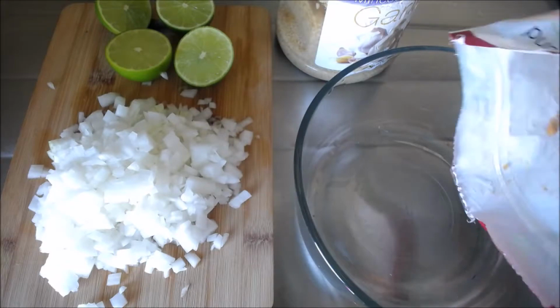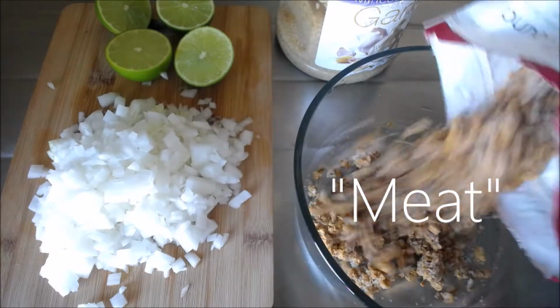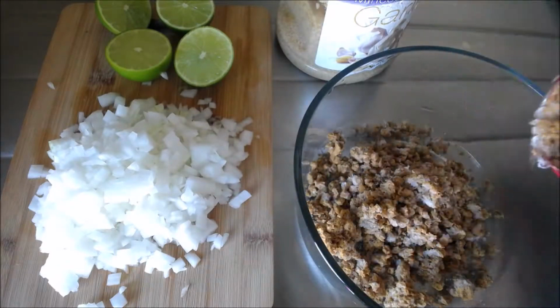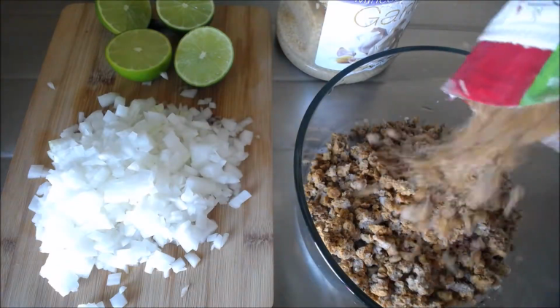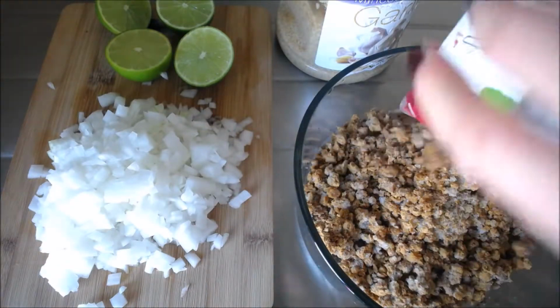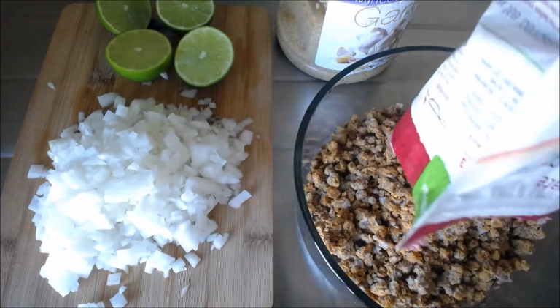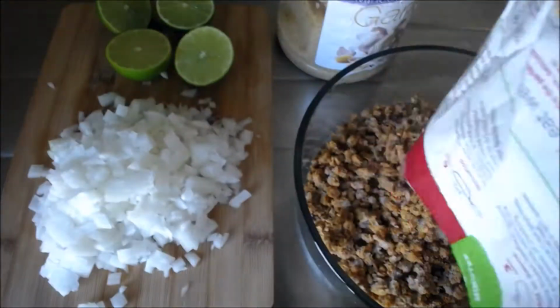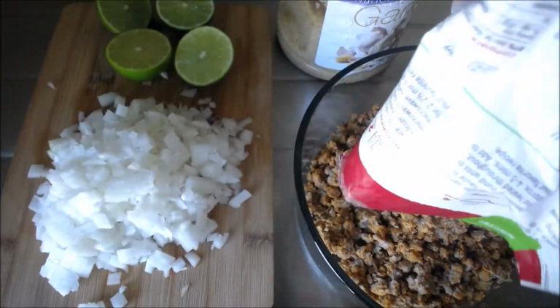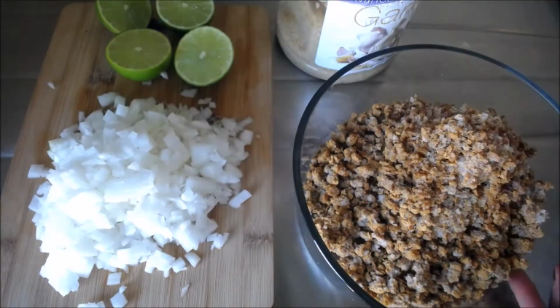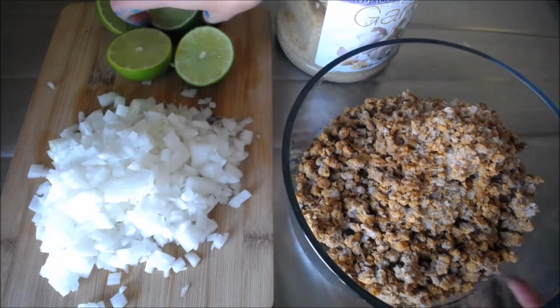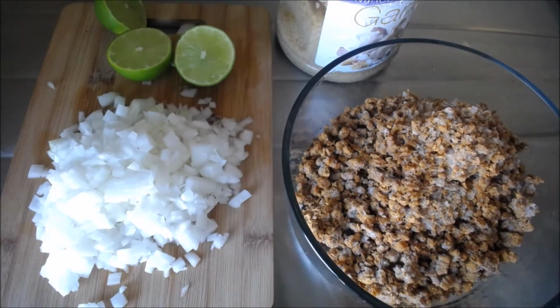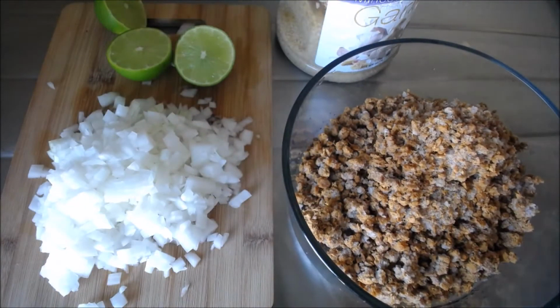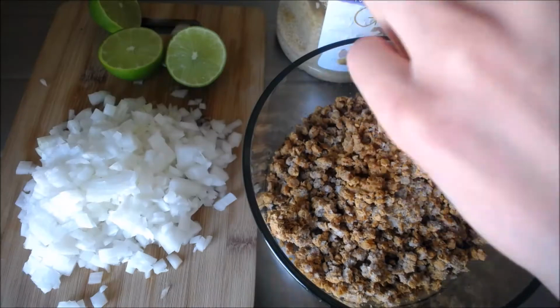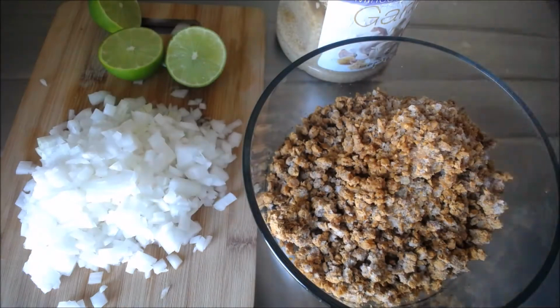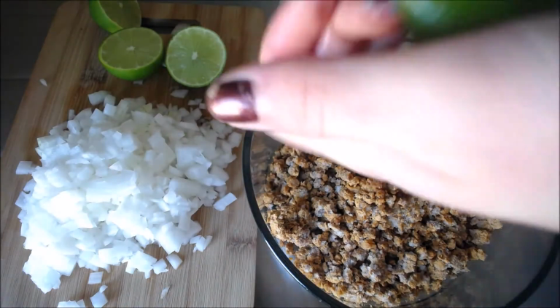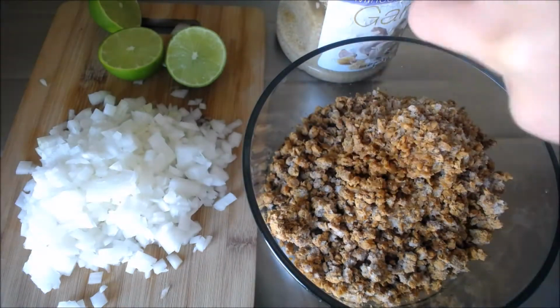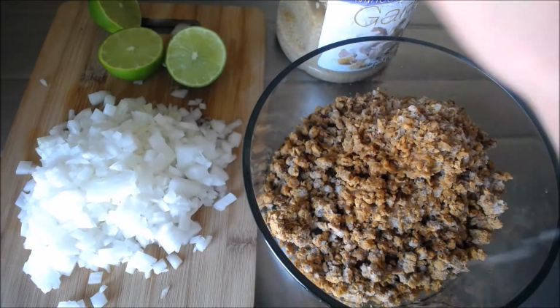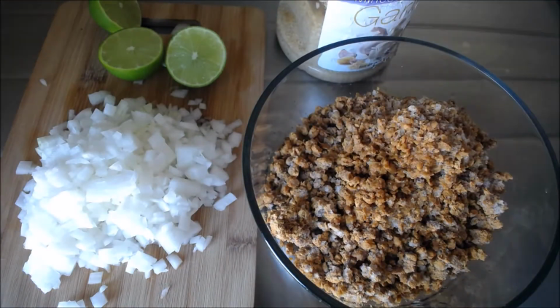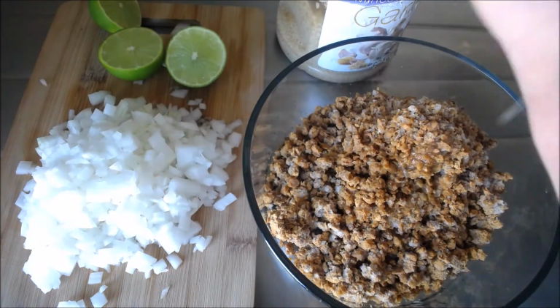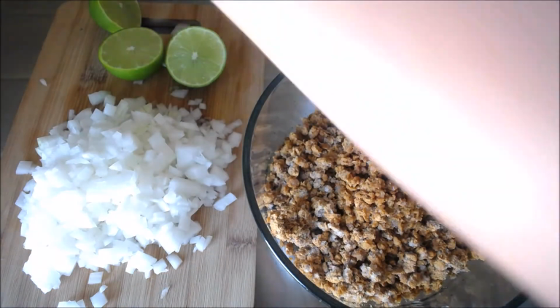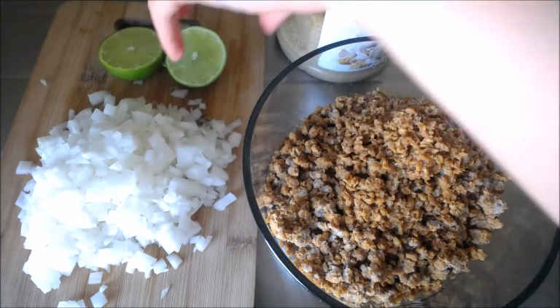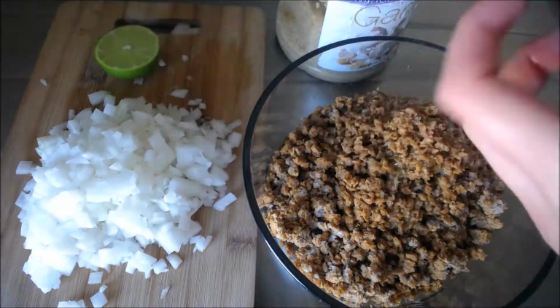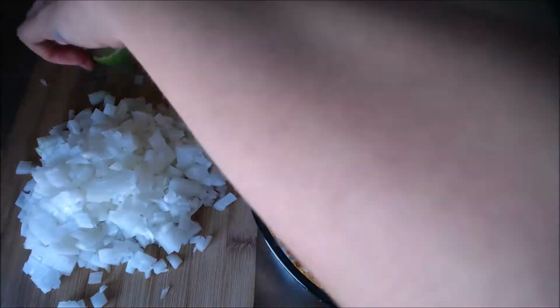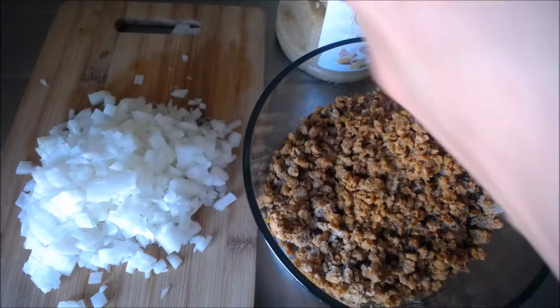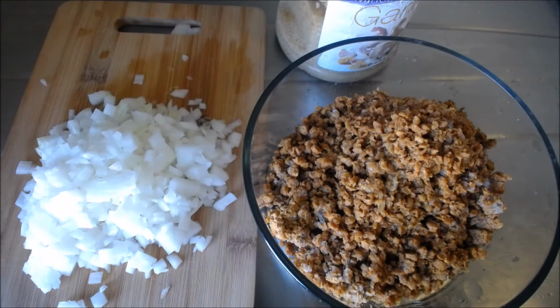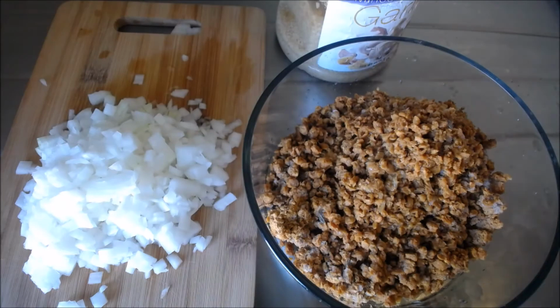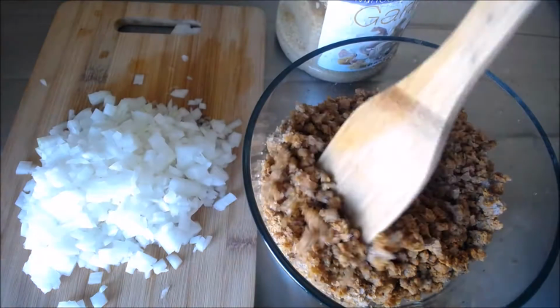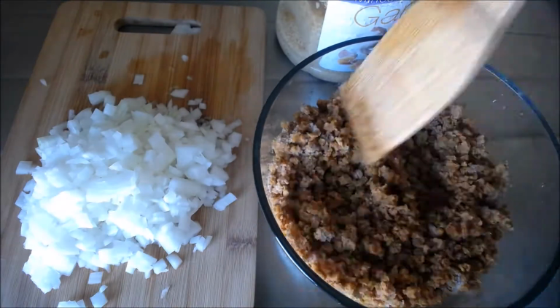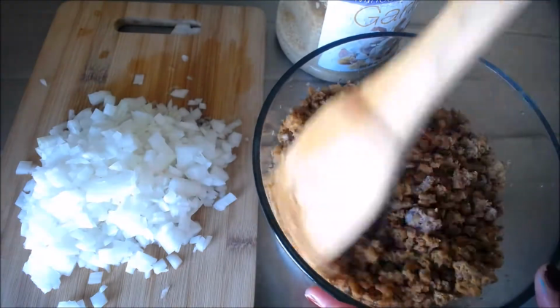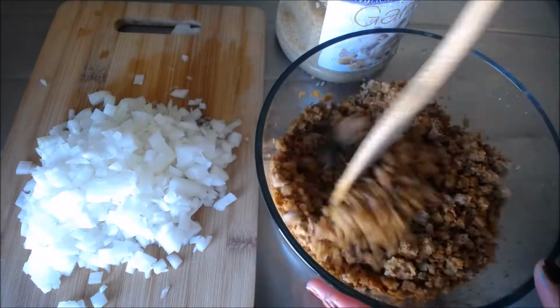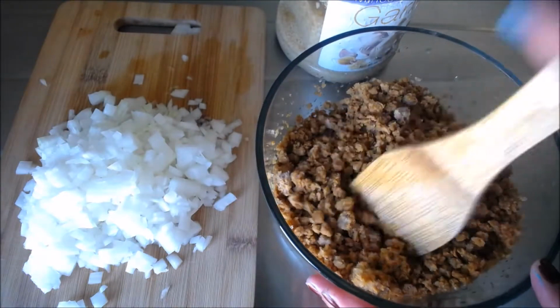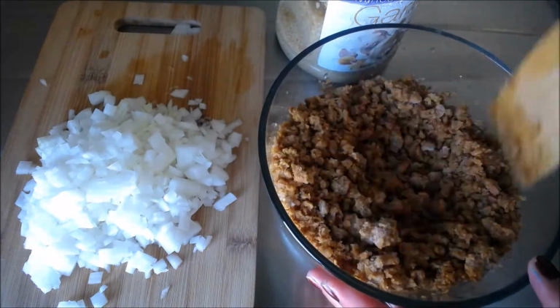Pour the meat into the bowl. Mine didn't completely thaw but that's okay because the lime helps with that. Squeeze both limes into your bowl and mix everything together for even flavor.